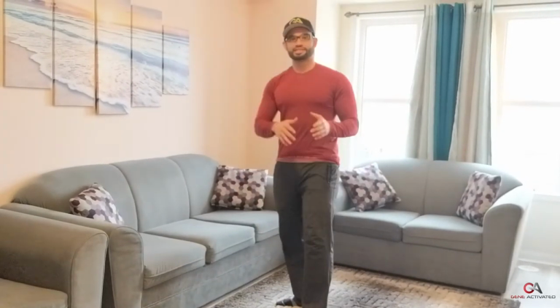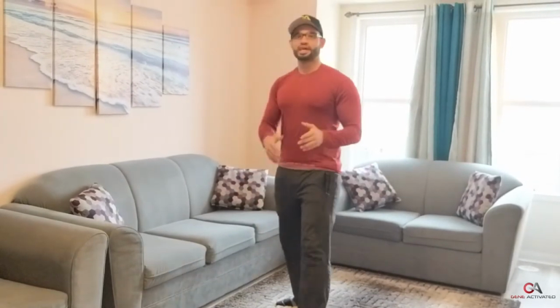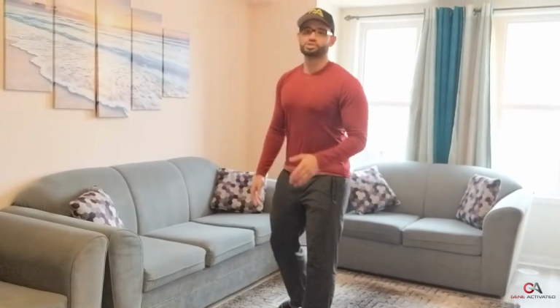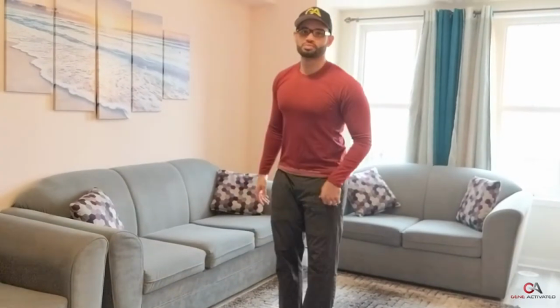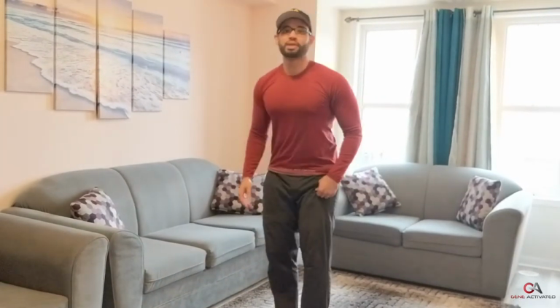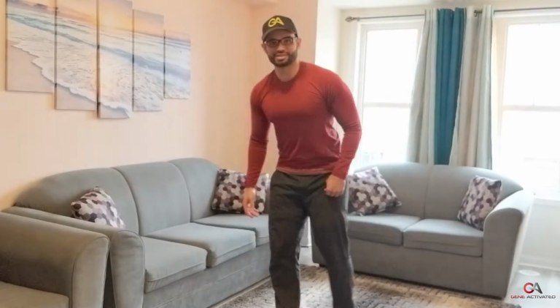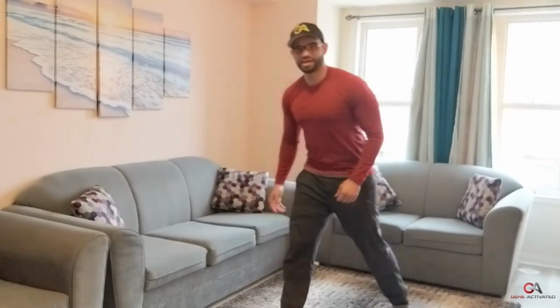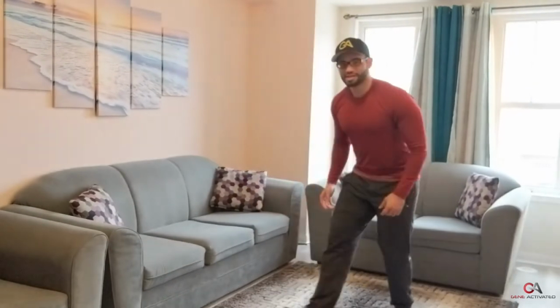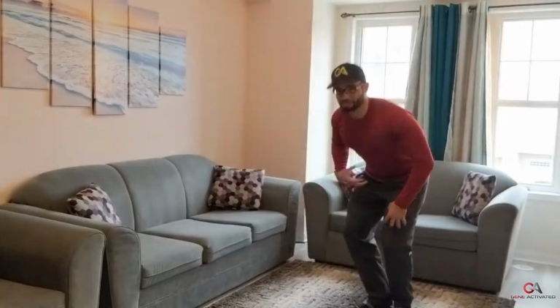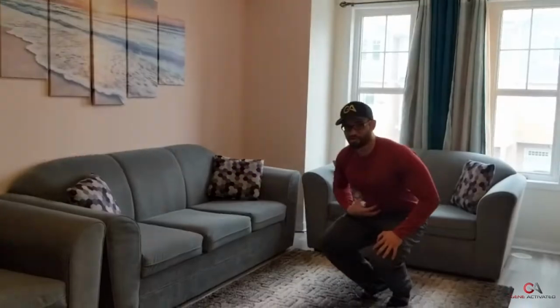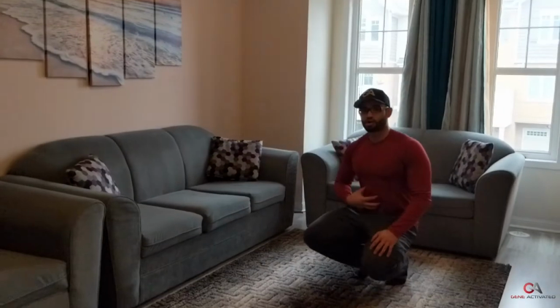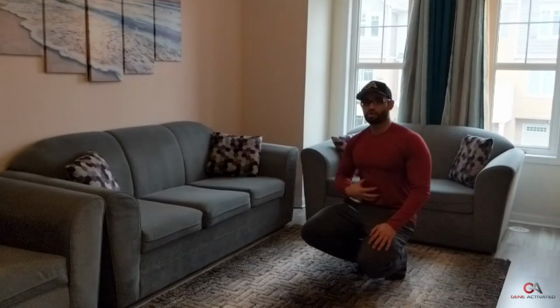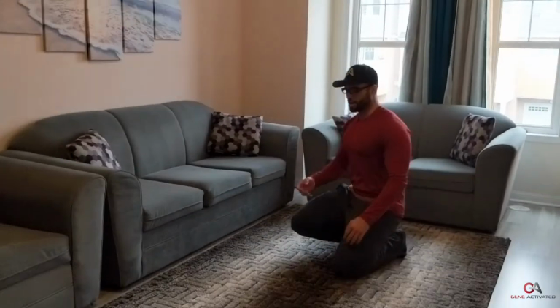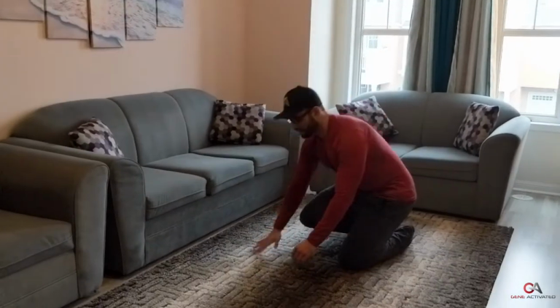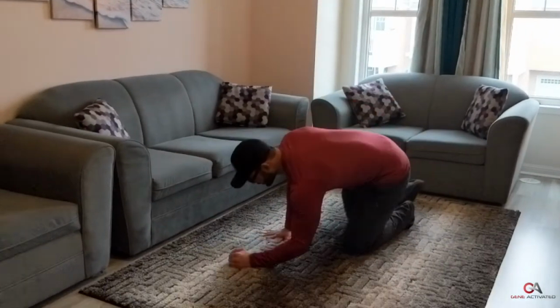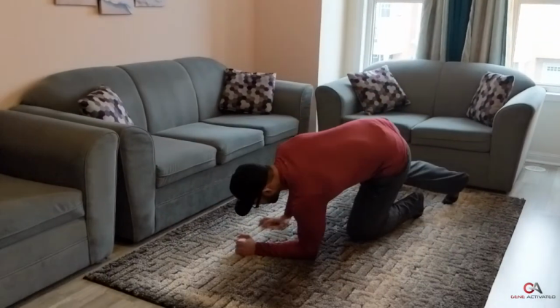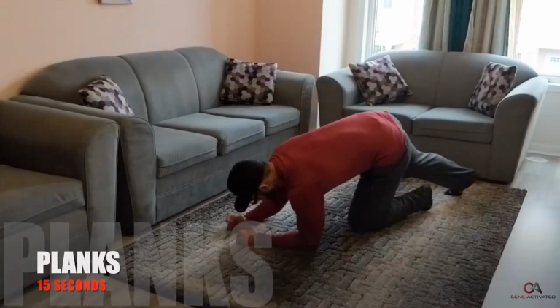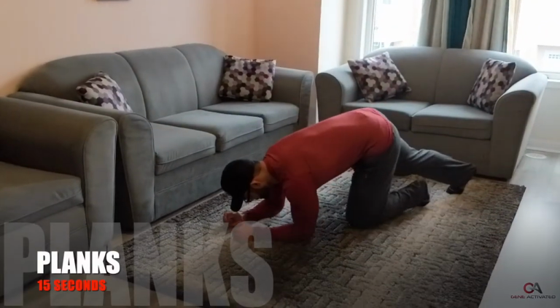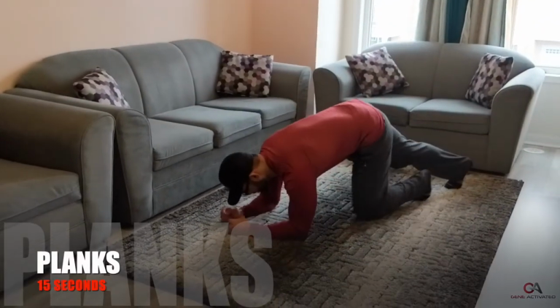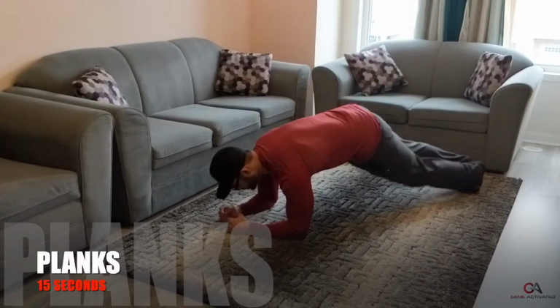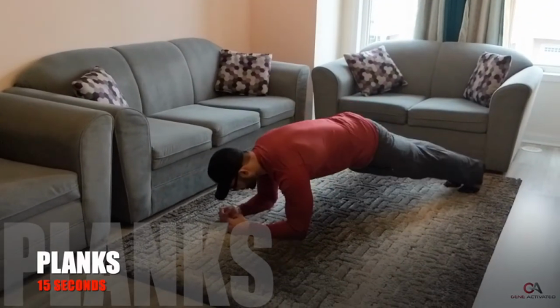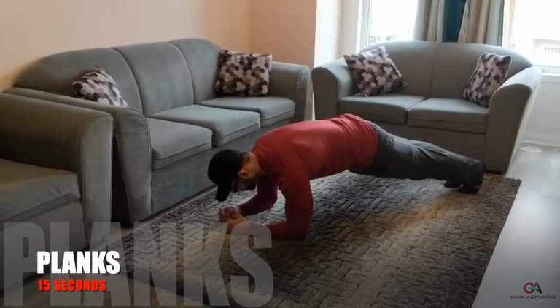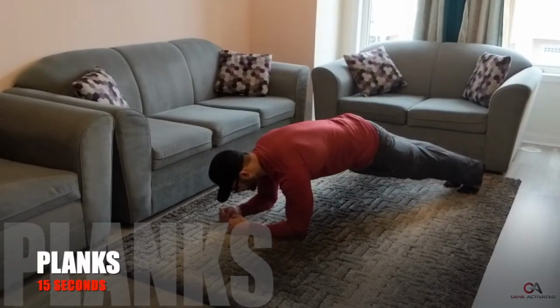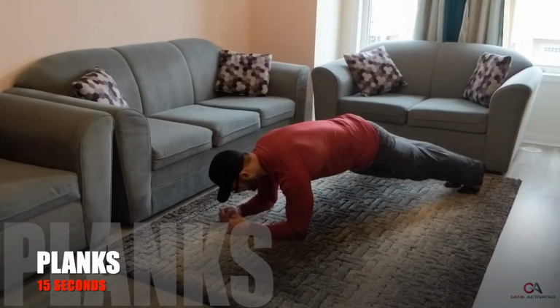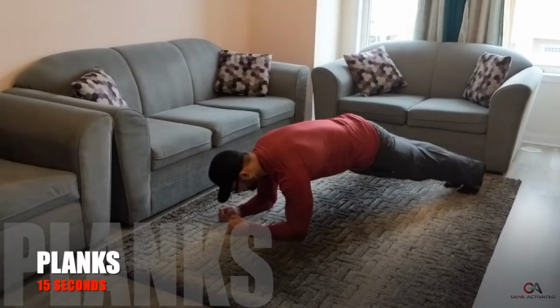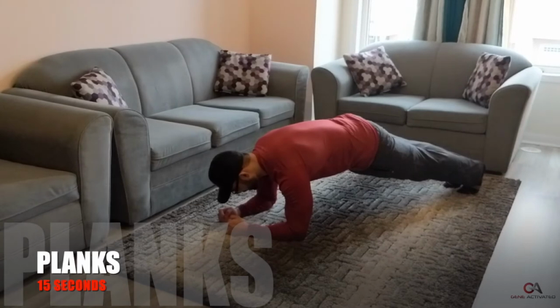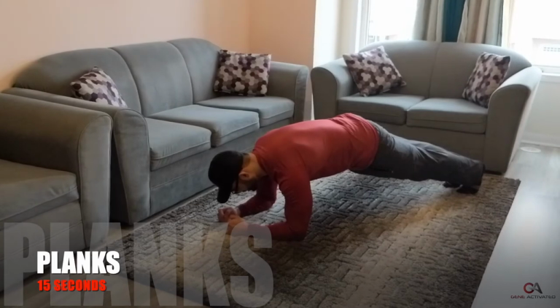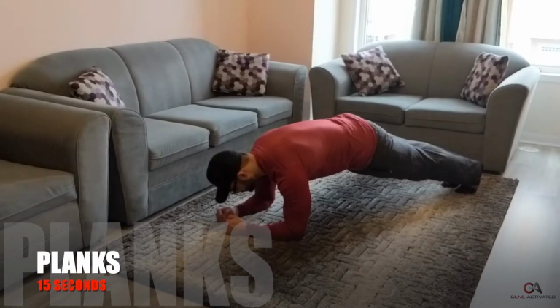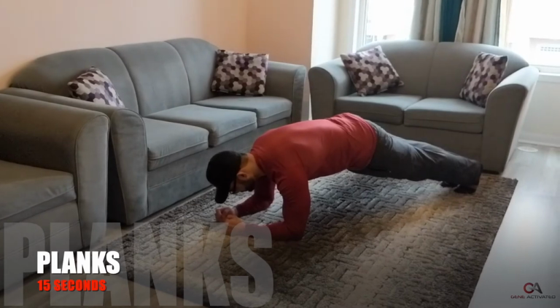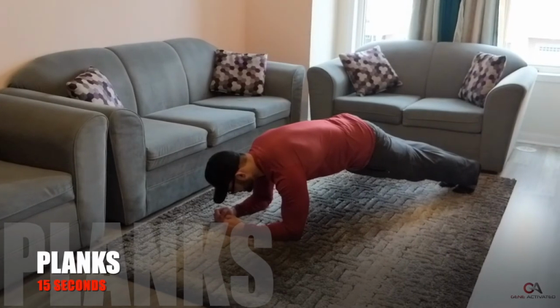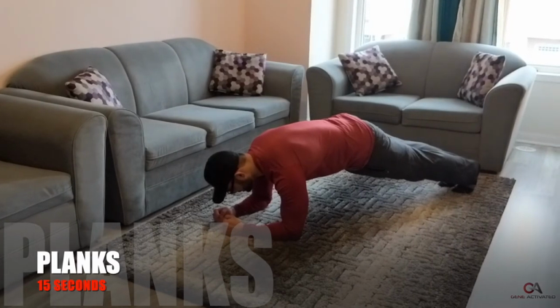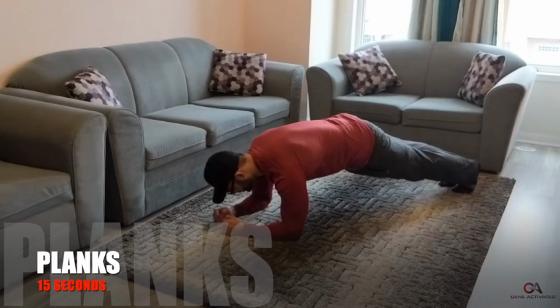The next exercise is going to be planks. This is great for our core and will work on our abs and our stomach. We're going to do planks for 15 seconds.